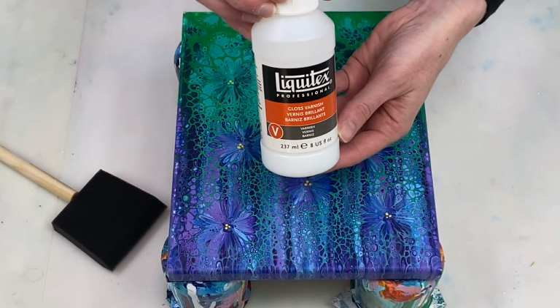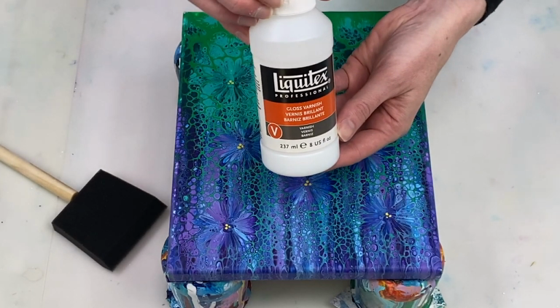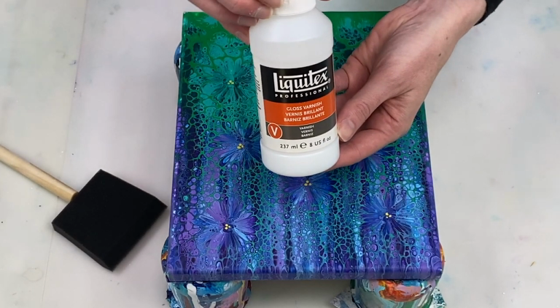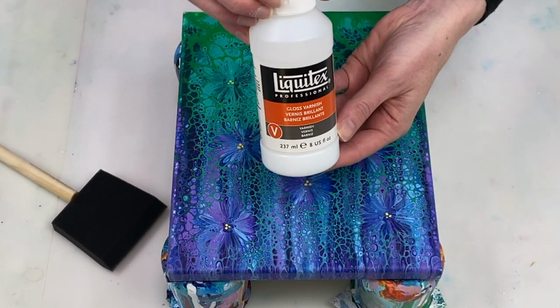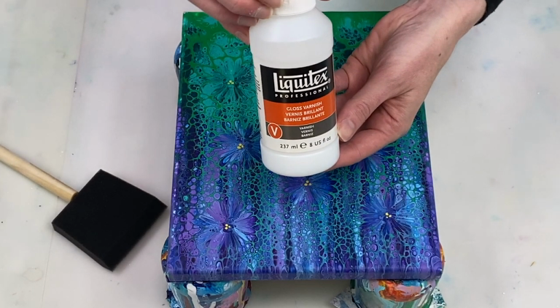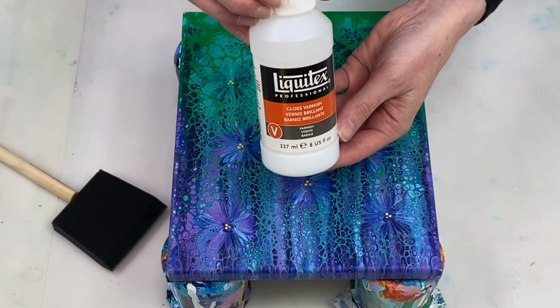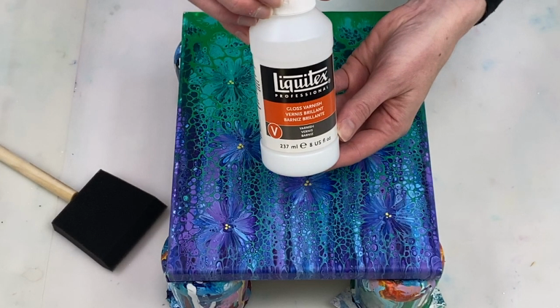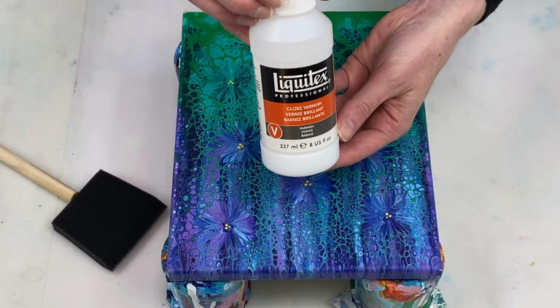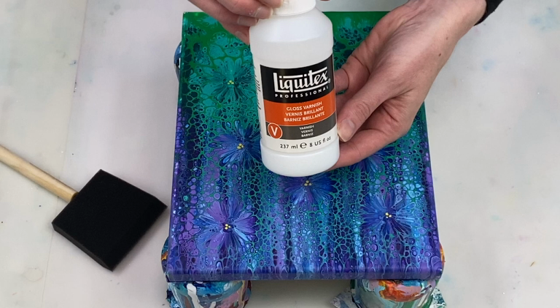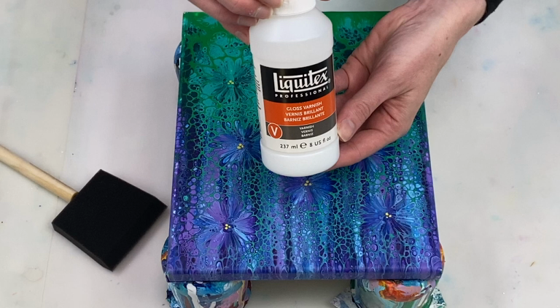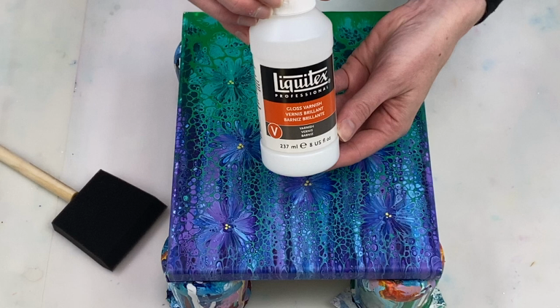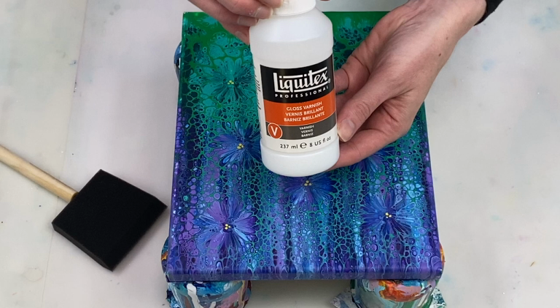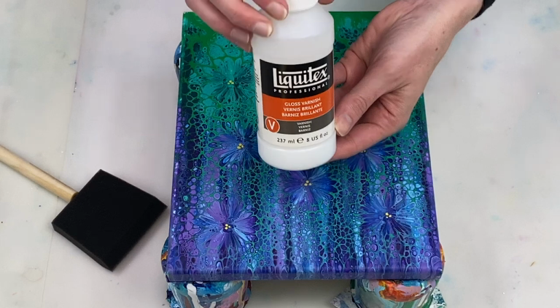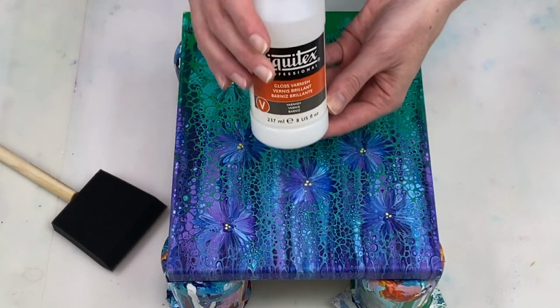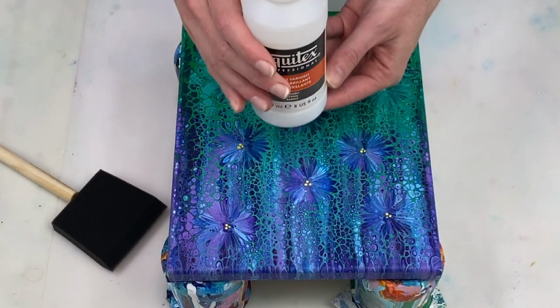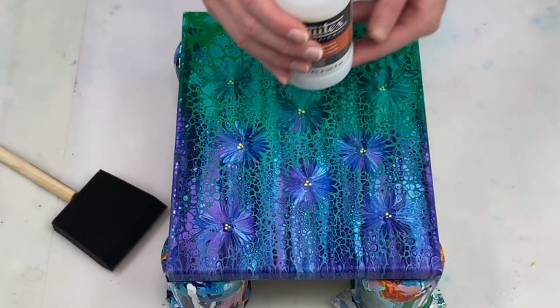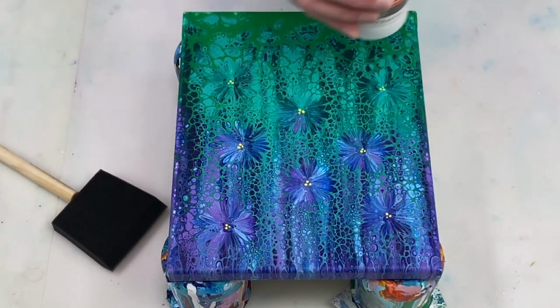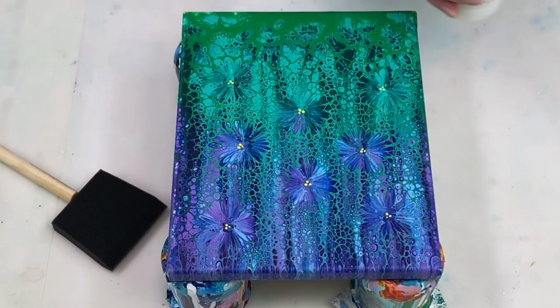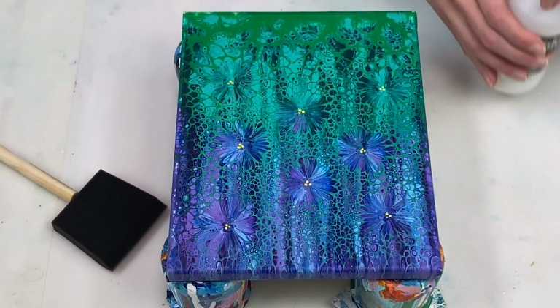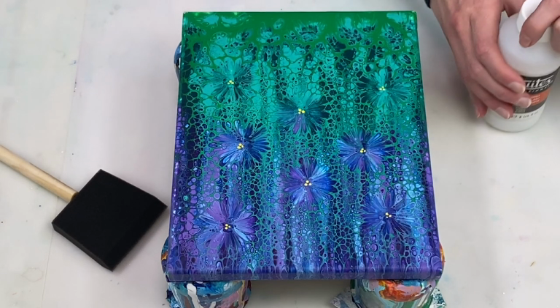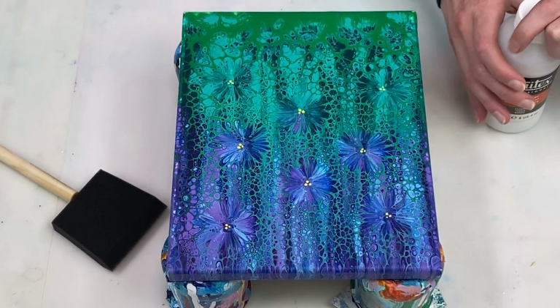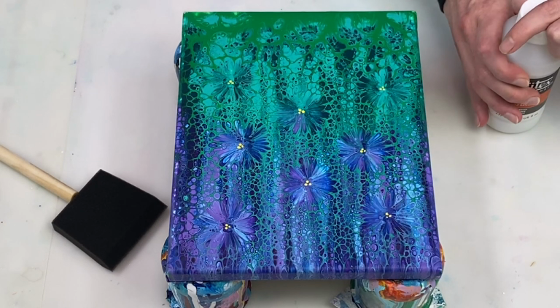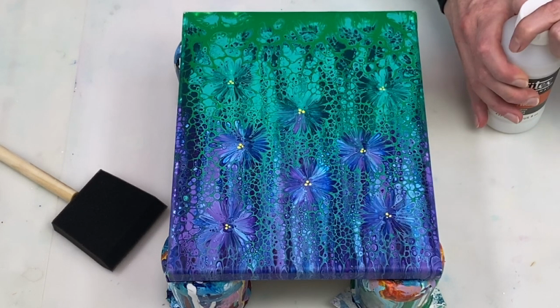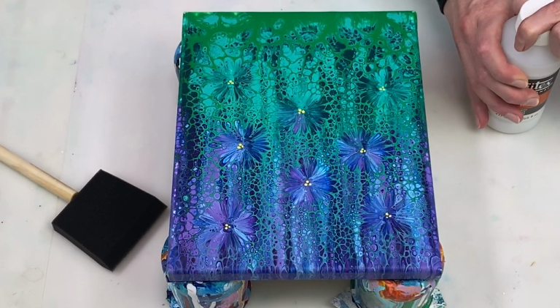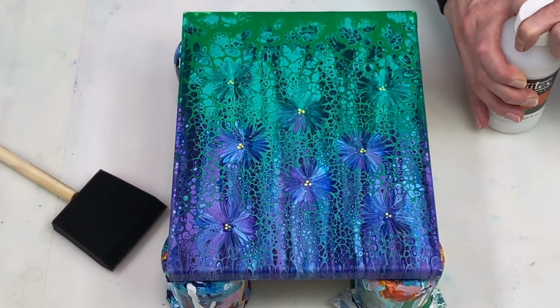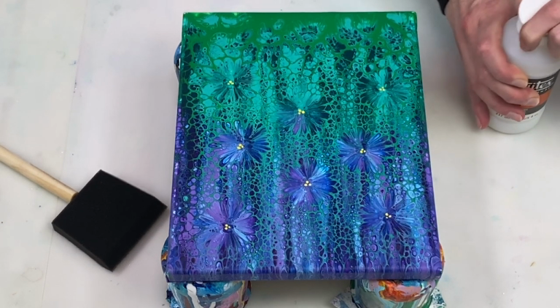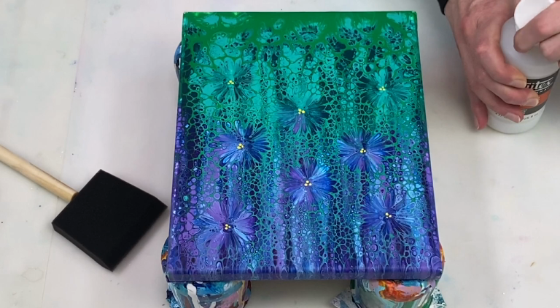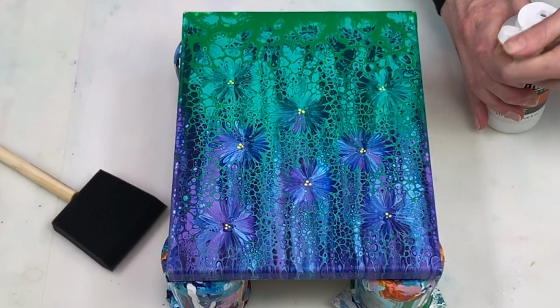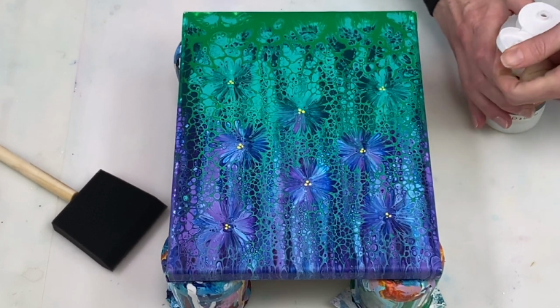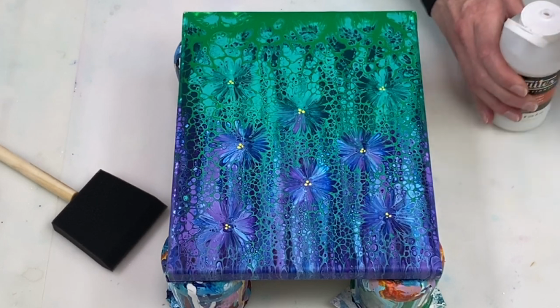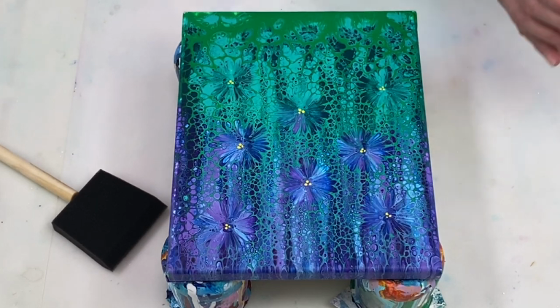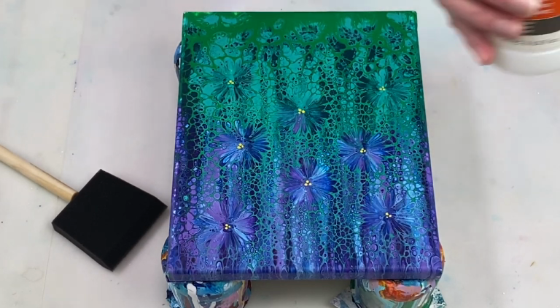To do that I use Liquitex gloss varnish. You don't need to shake the bottle and you shouldn't, because otherwise you end up with a lot of air bubbles.